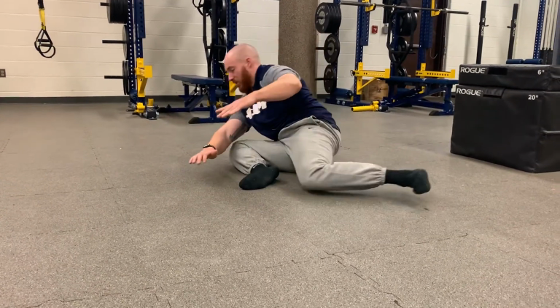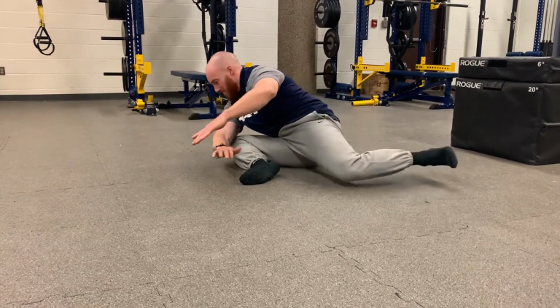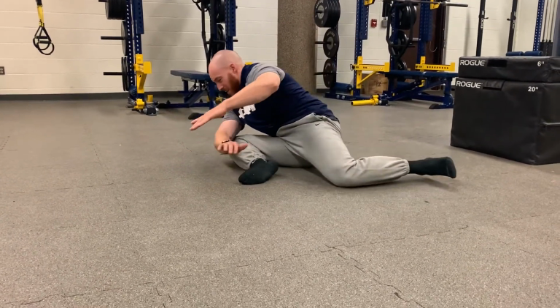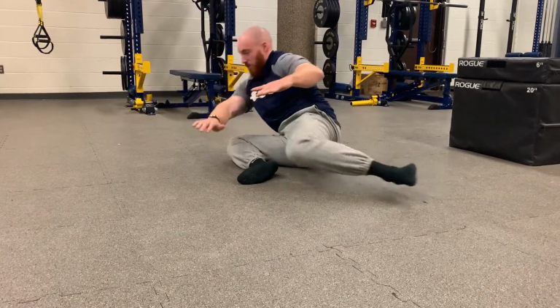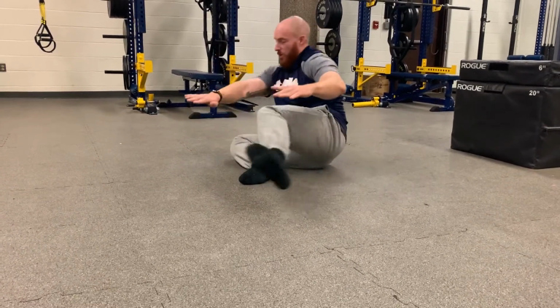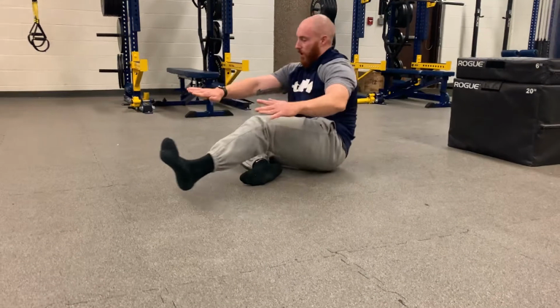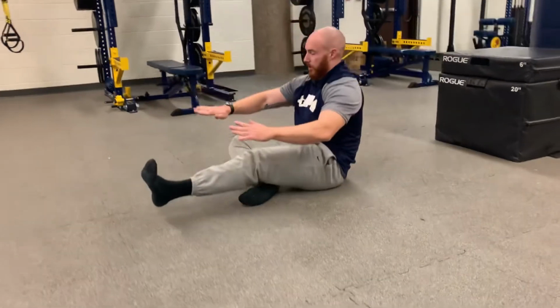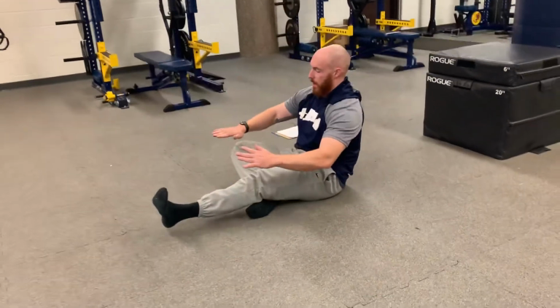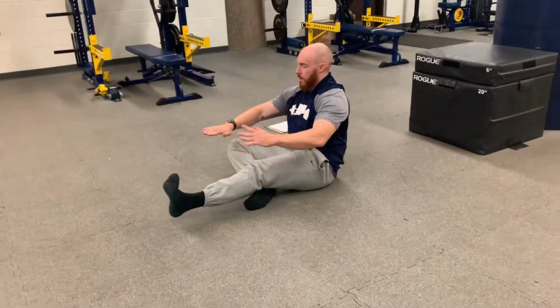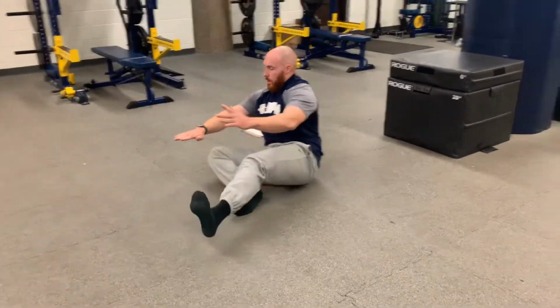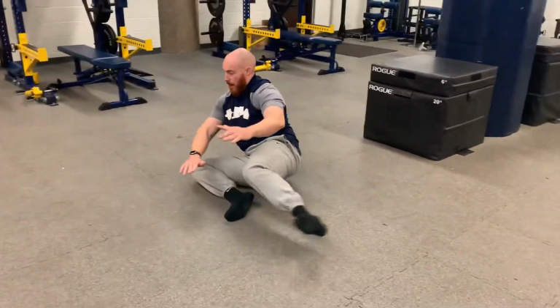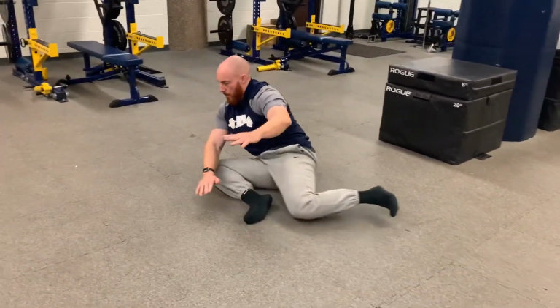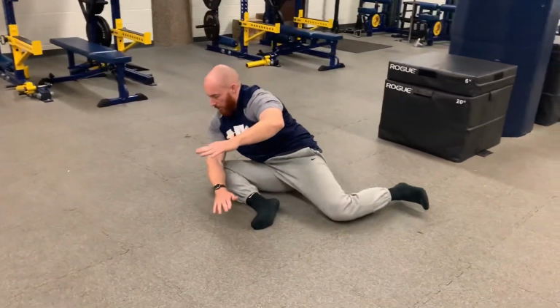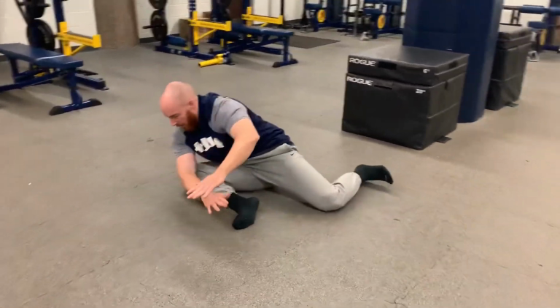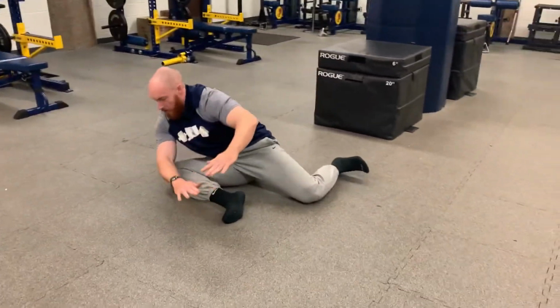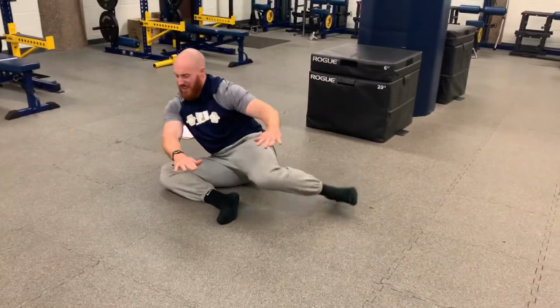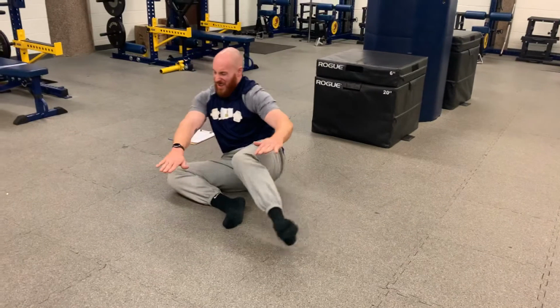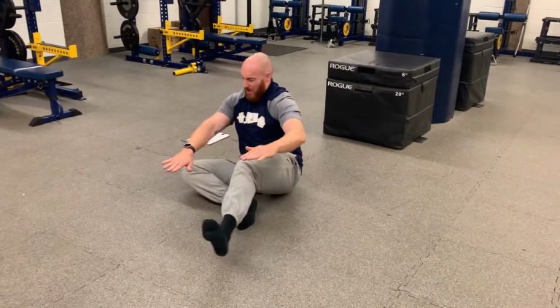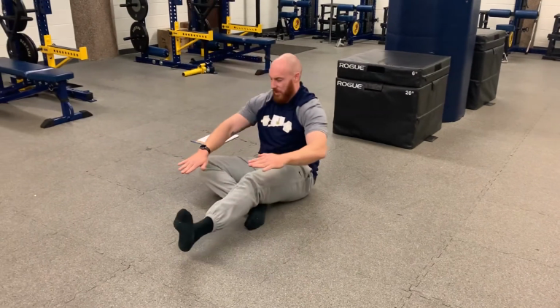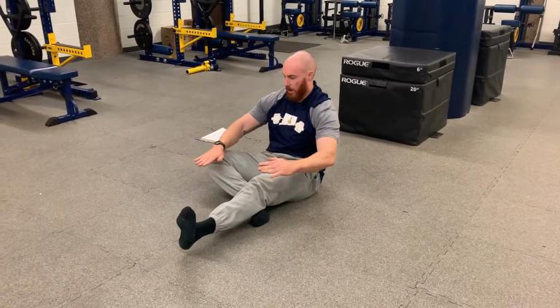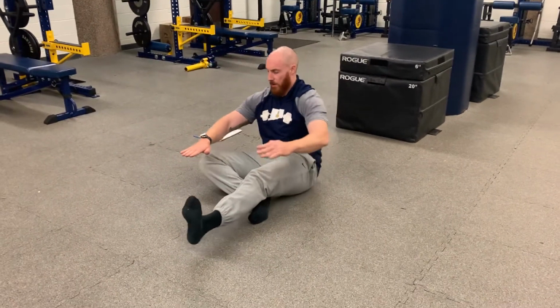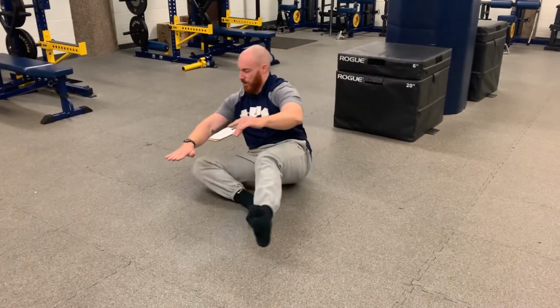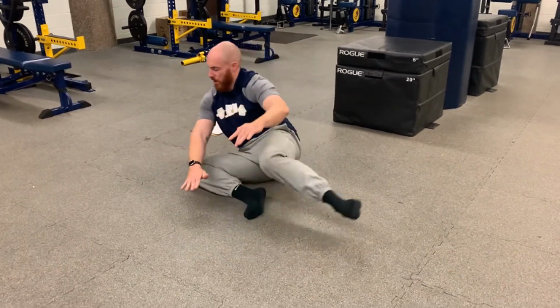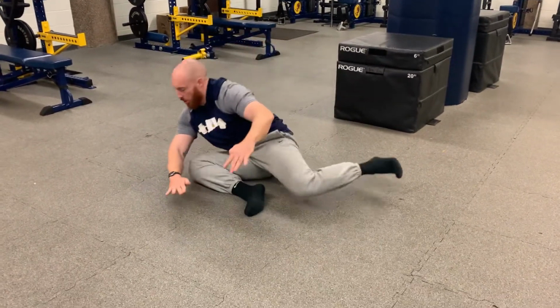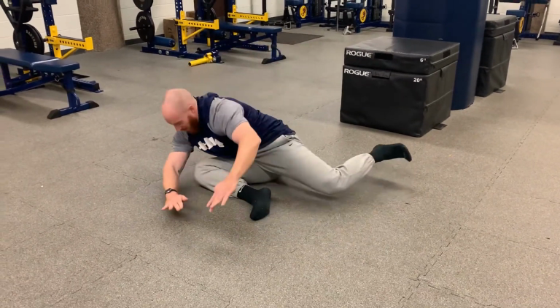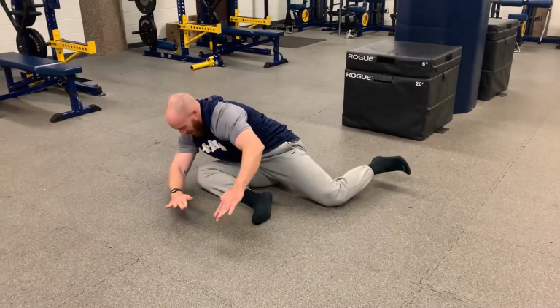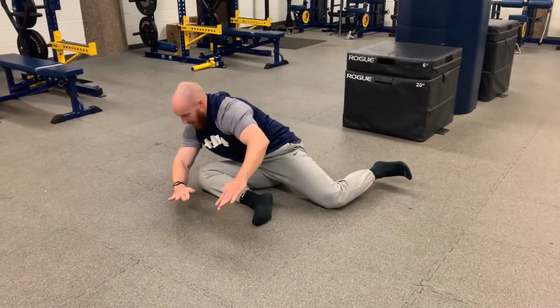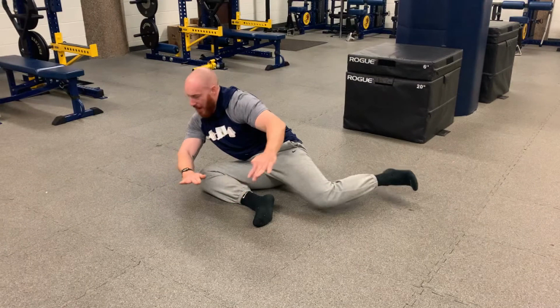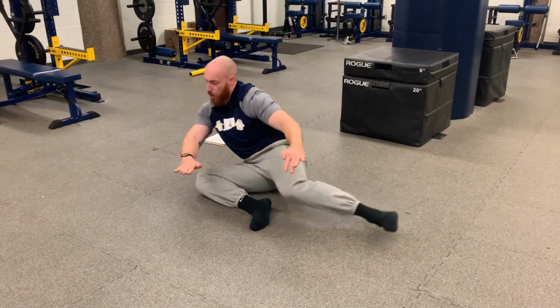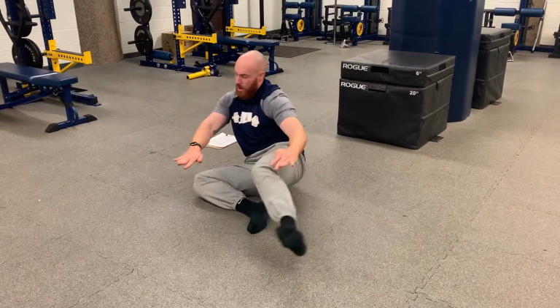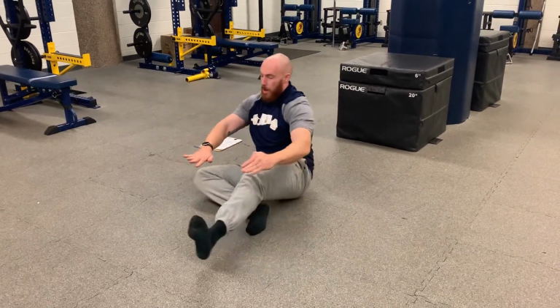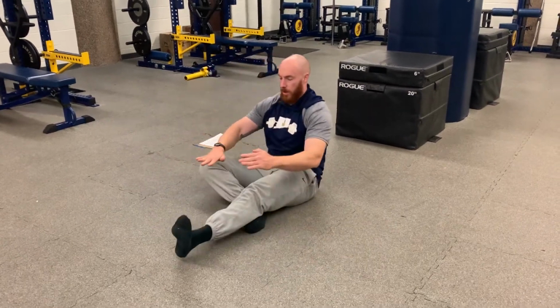The torso might move a little bit, like you're seeing on mine — might not, depending on your mobility and strength. I'm just nice and slow, working through a full range of motion, controlling every inch. Knee to the ground, not the foot, and then return back.